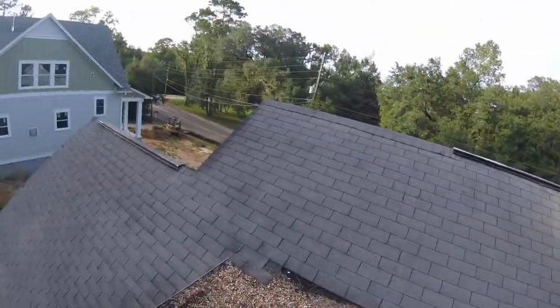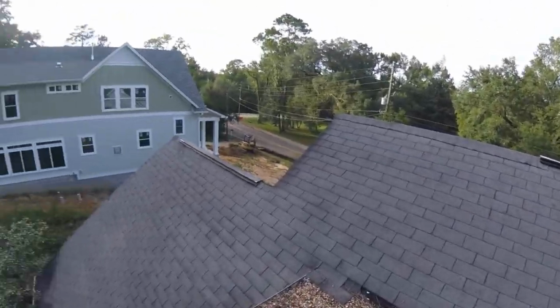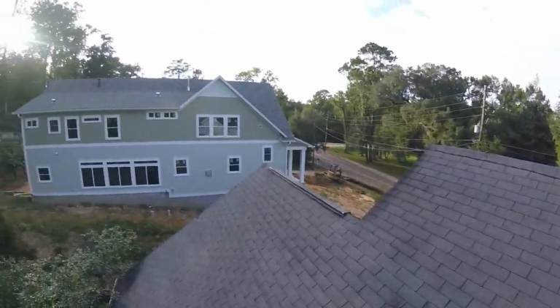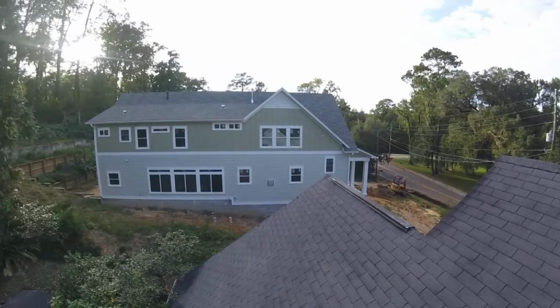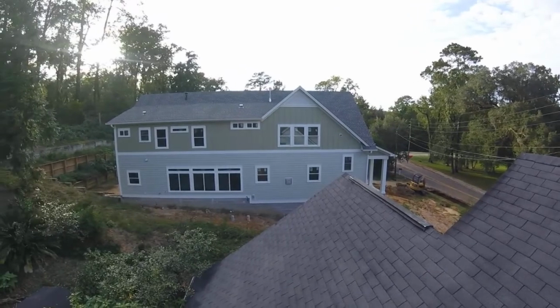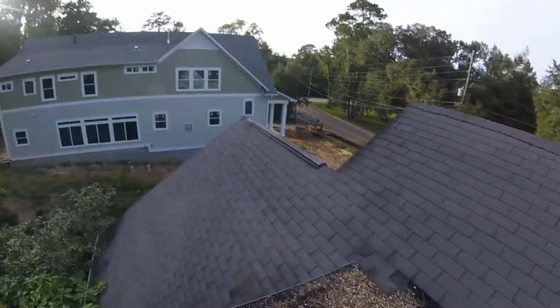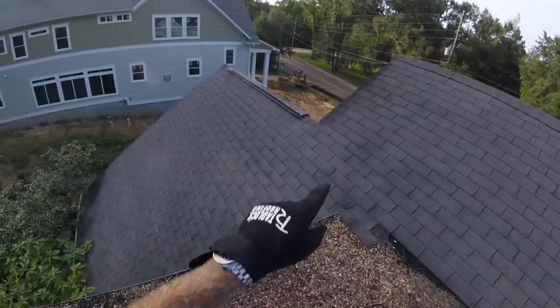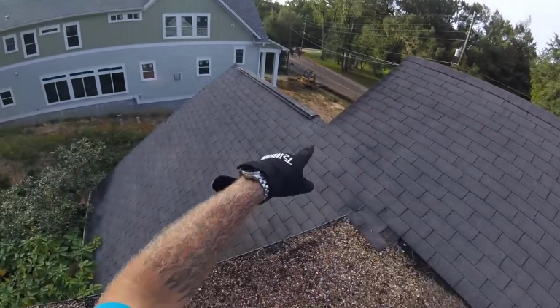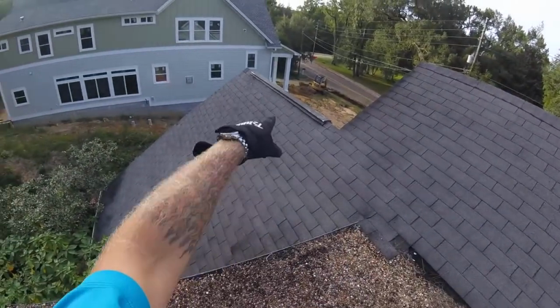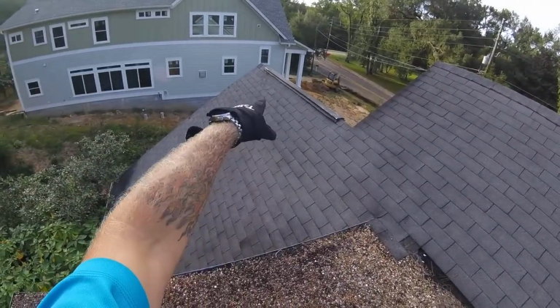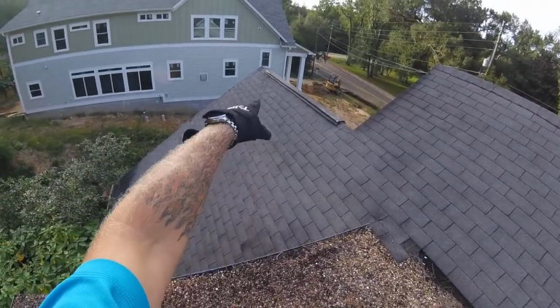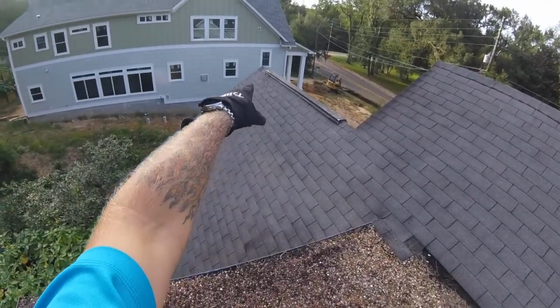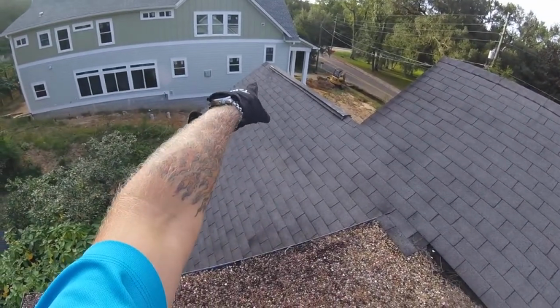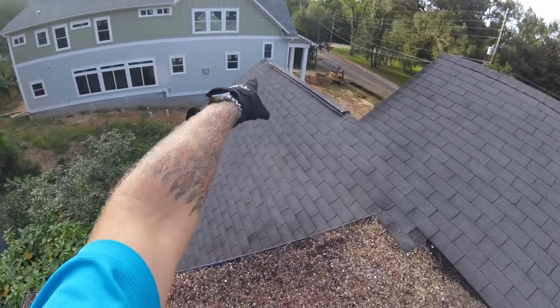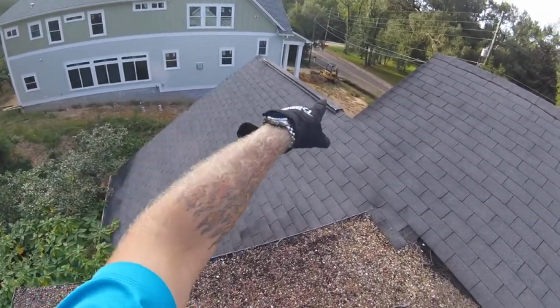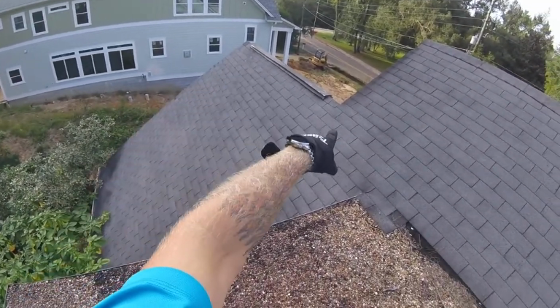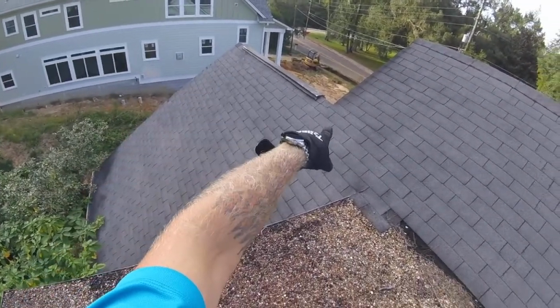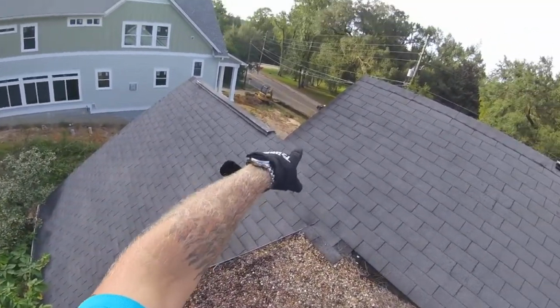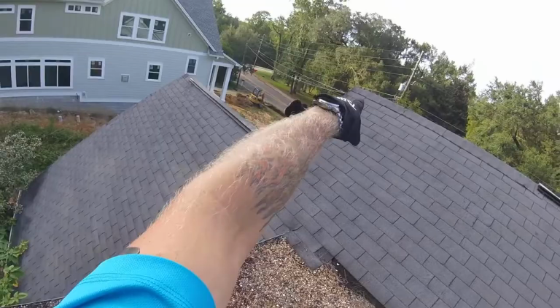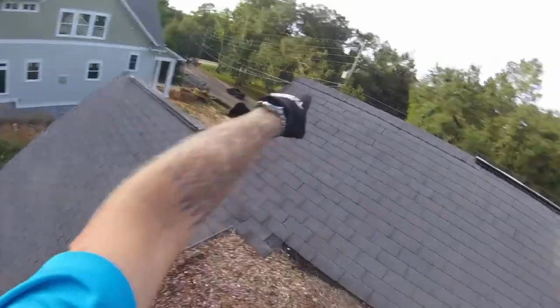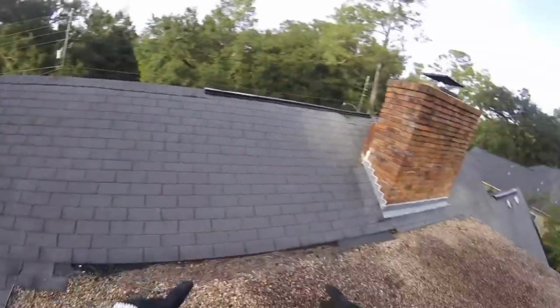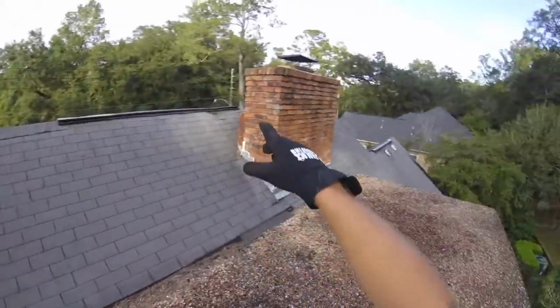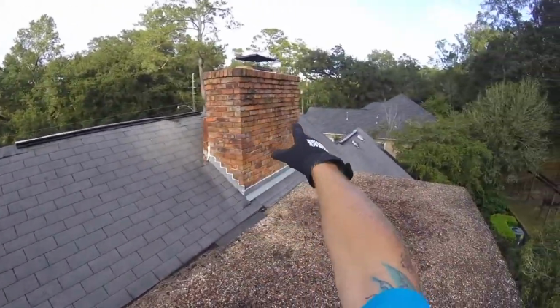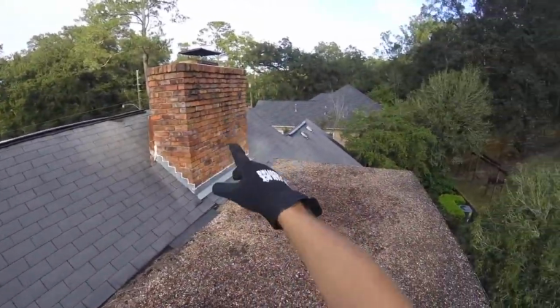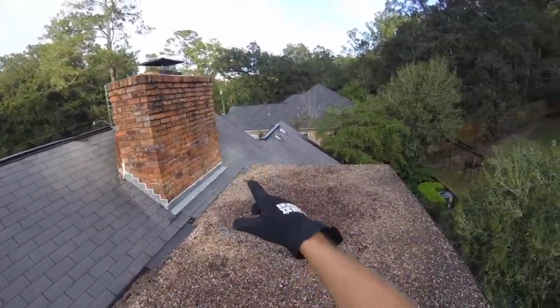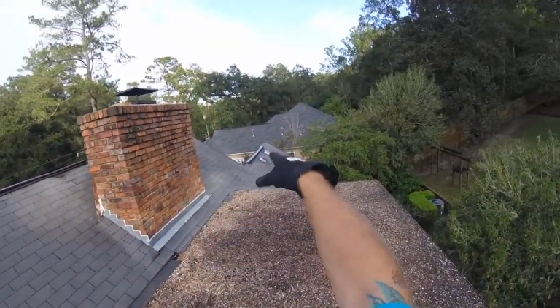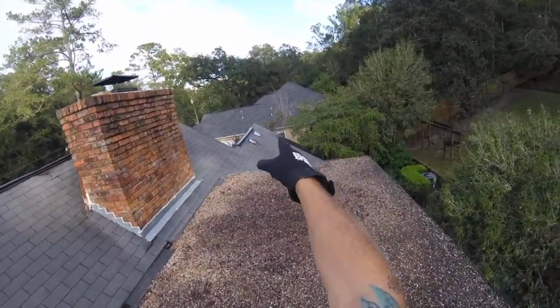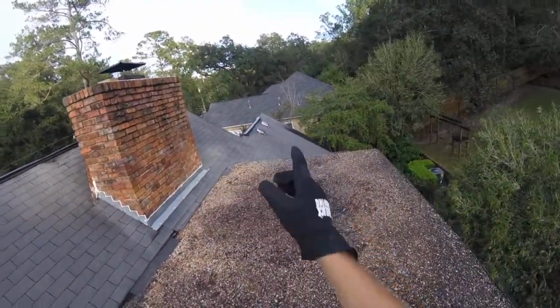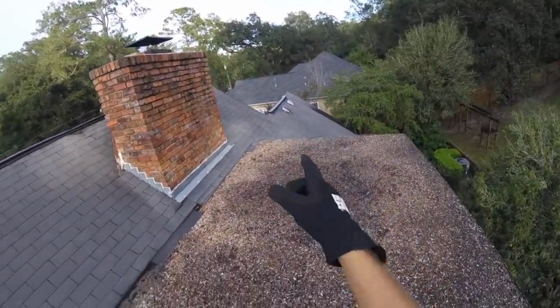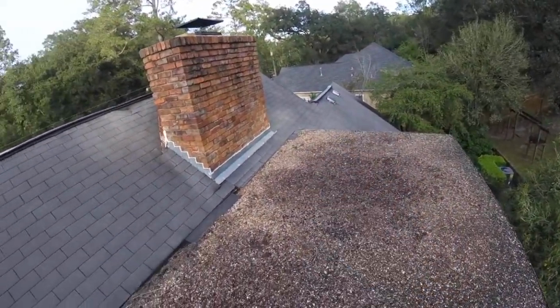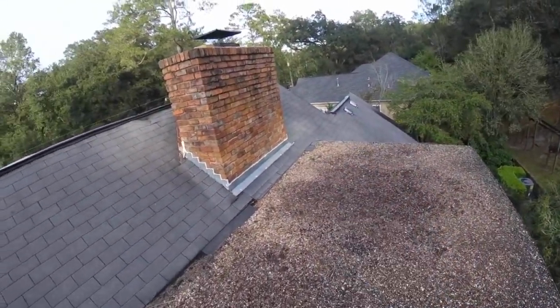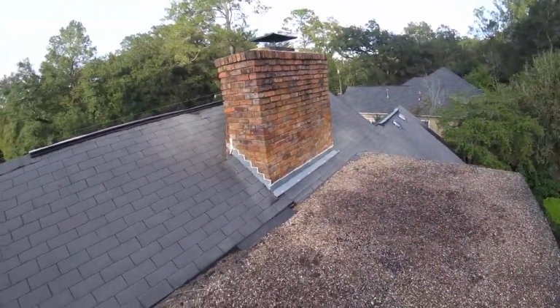We actually use a much better ridge vent than this. We're going to go from gable end to gable end — anywhere there's a ridge line, we're going to absolutely put a vent.